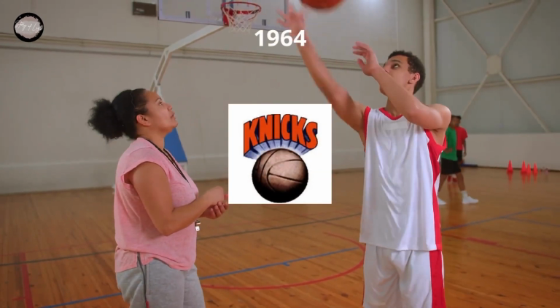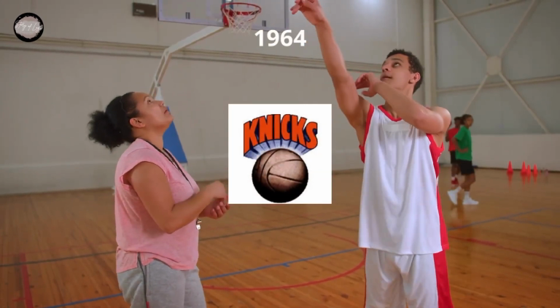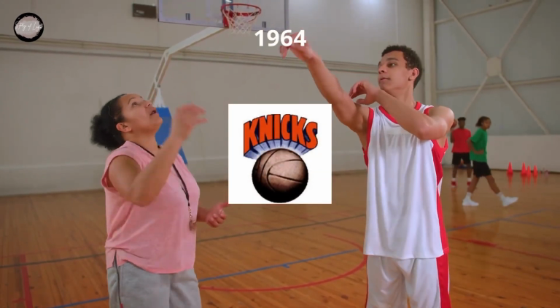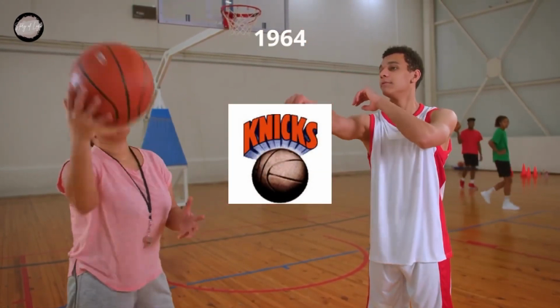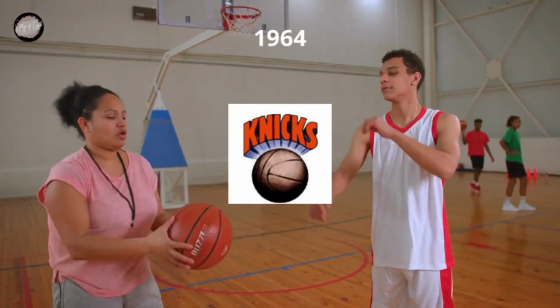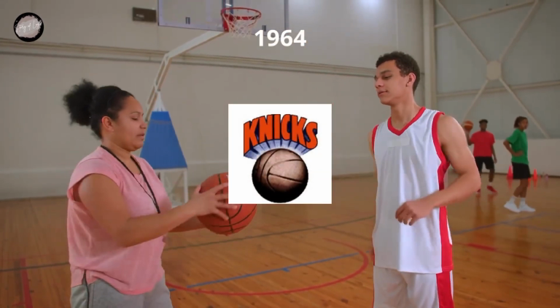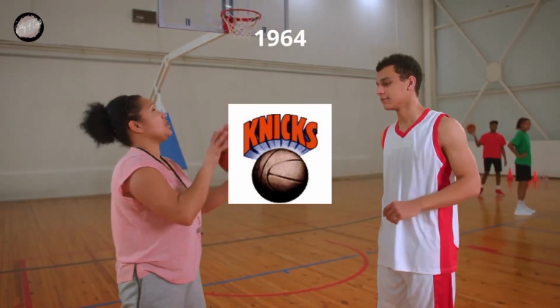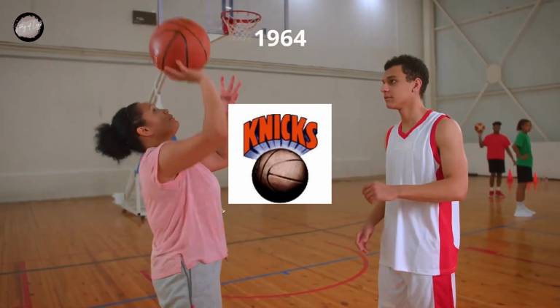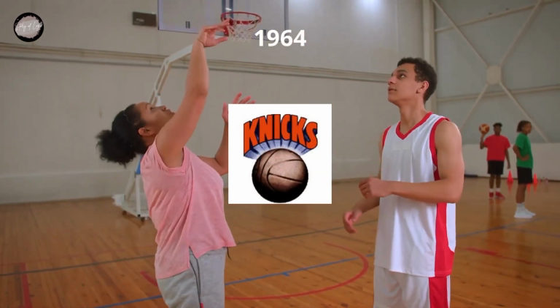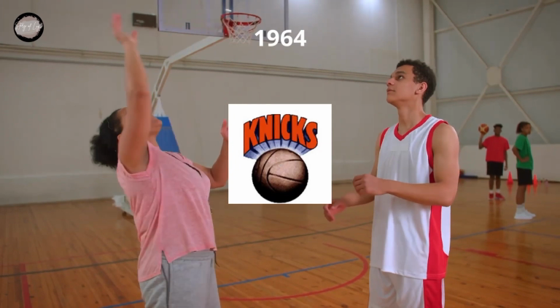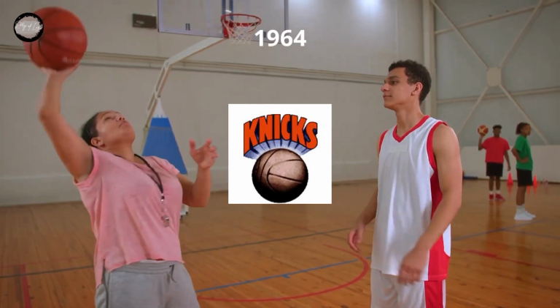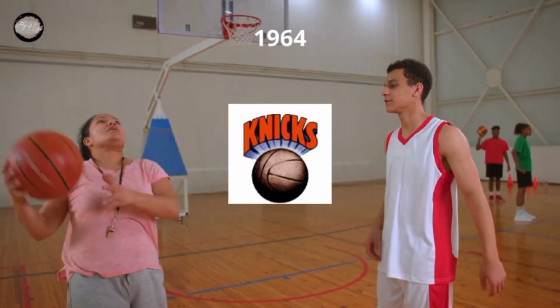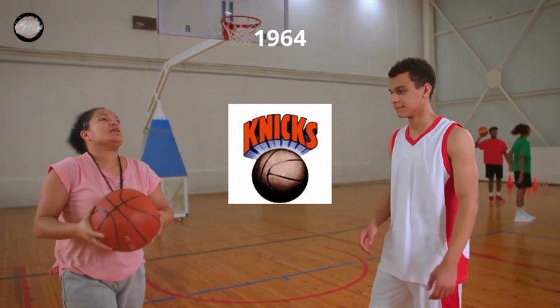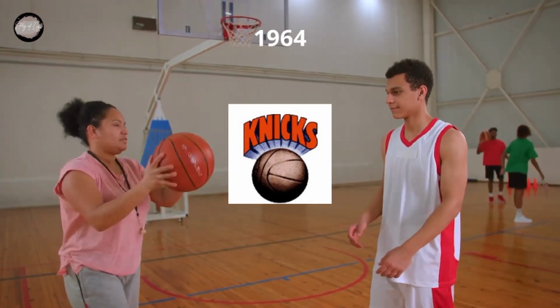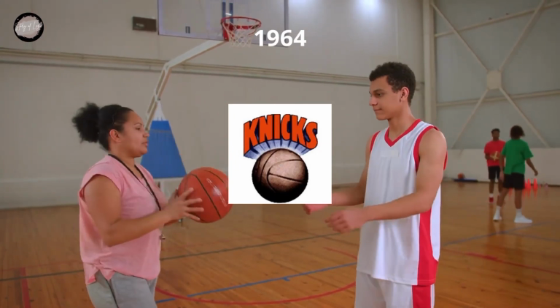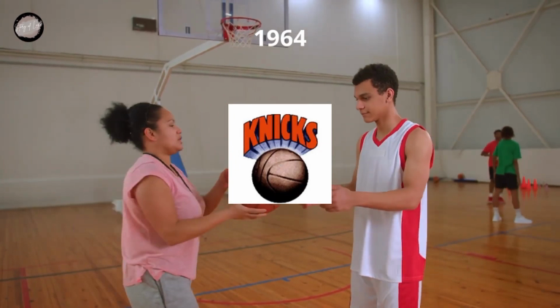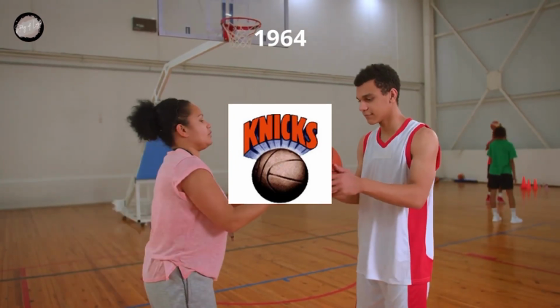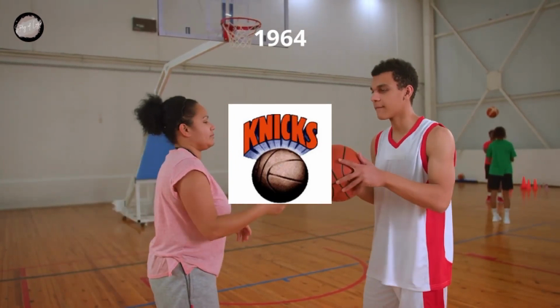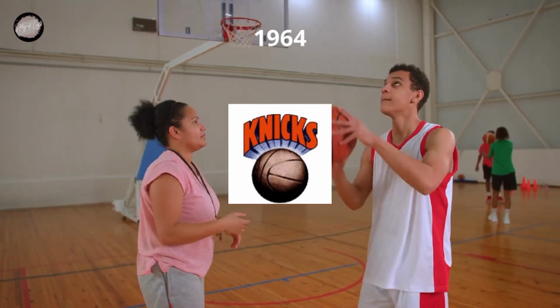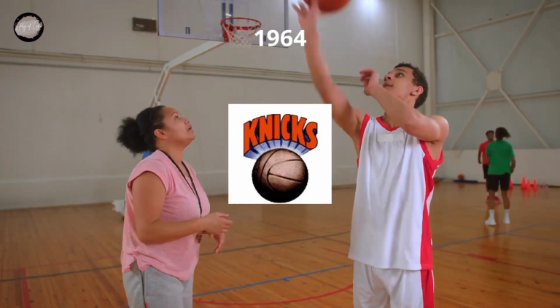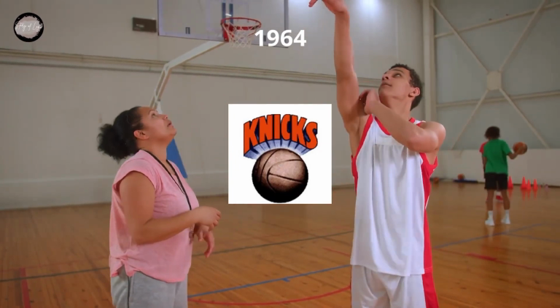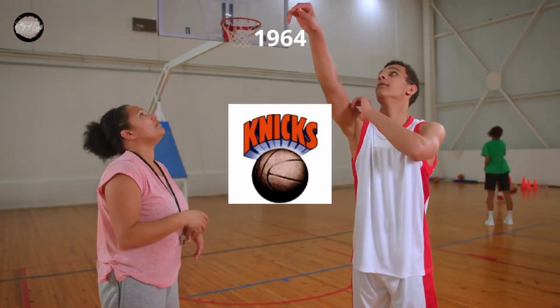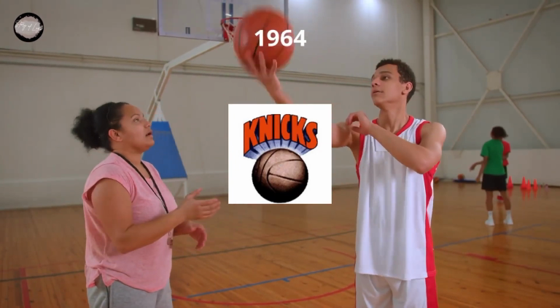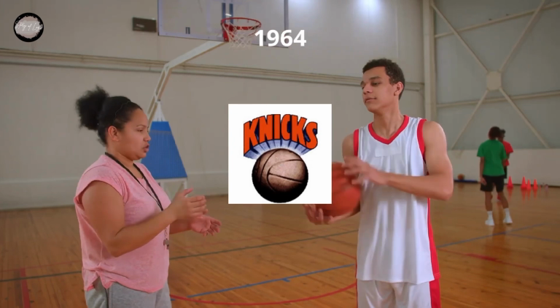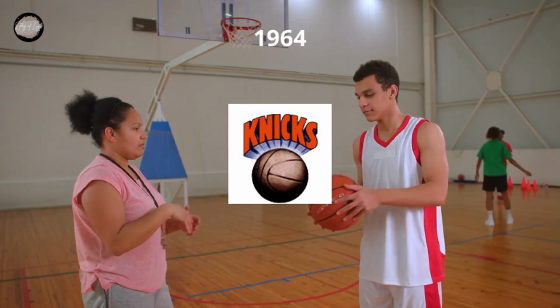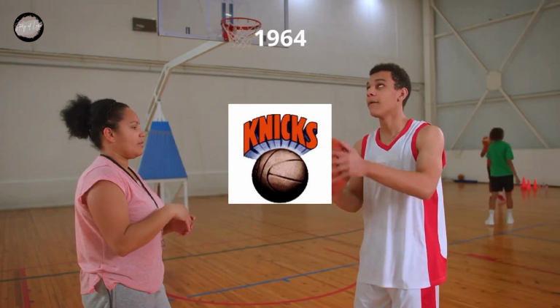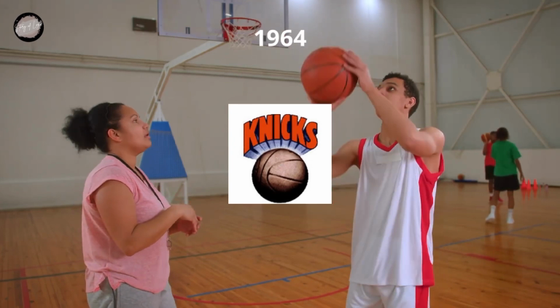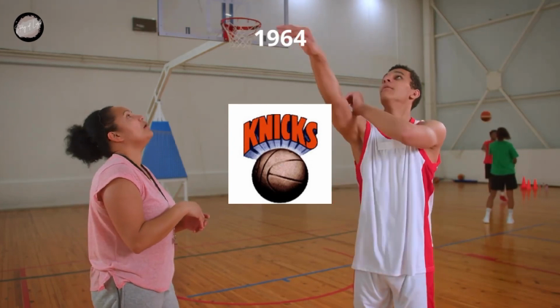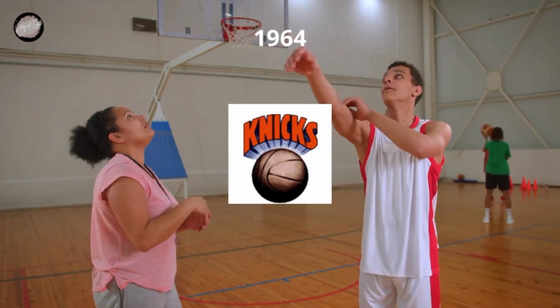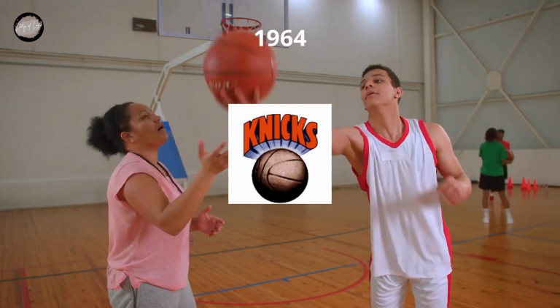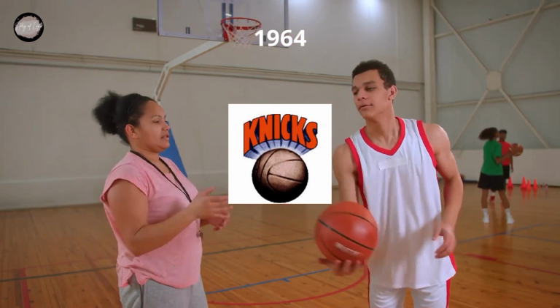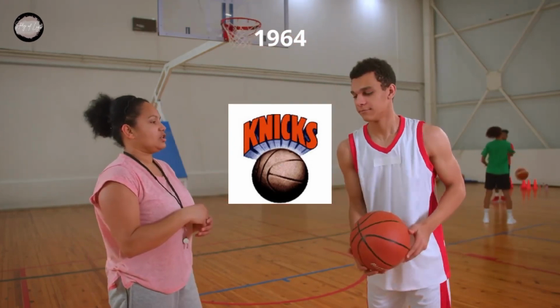The redesign of 1964 brought a more laconic and strict logo version to the club. It was a gradient brown basketball with a bold red handwritten Knicks inscription arched above it. The letters of the wordmark were executed in massive shapes of a clean geometric sans-serif typeface and were glued to each other.